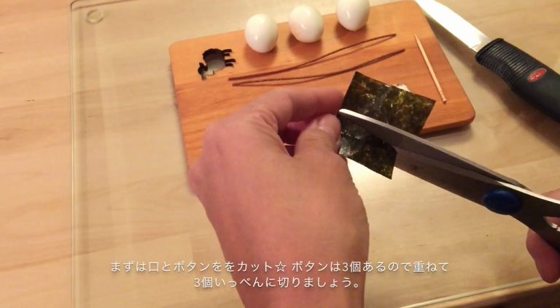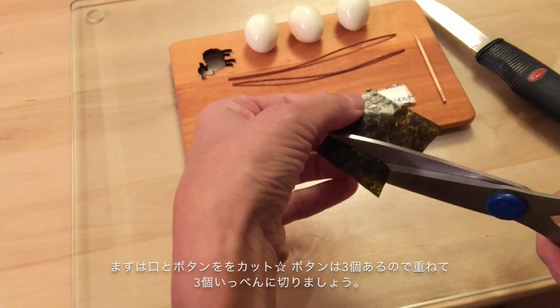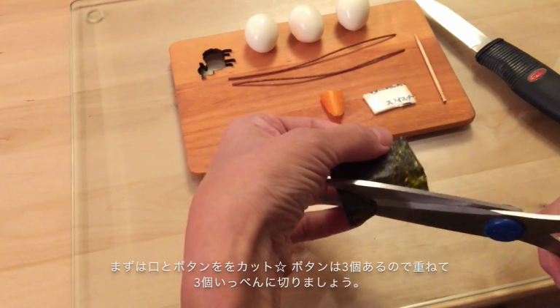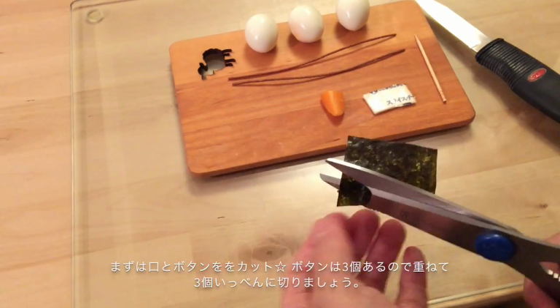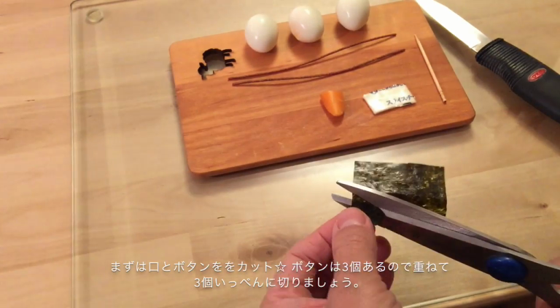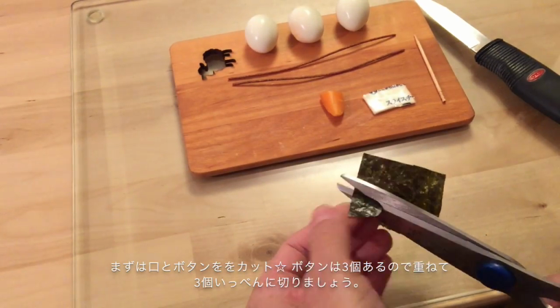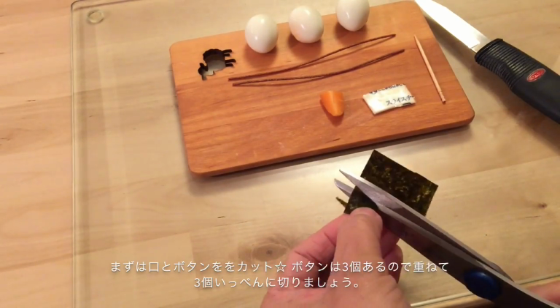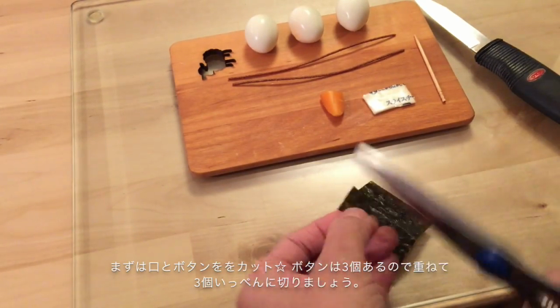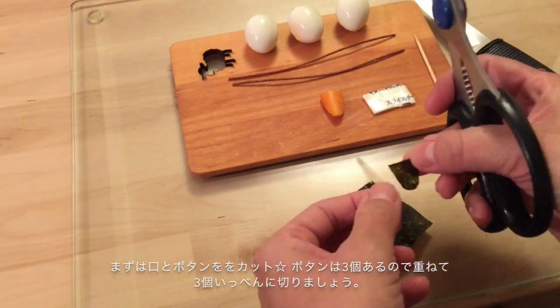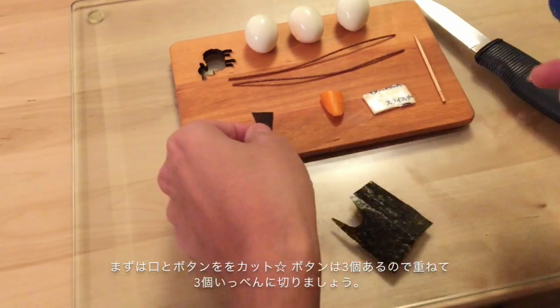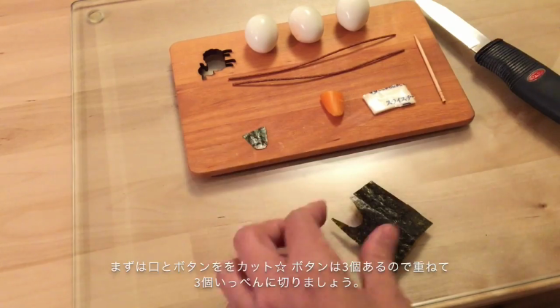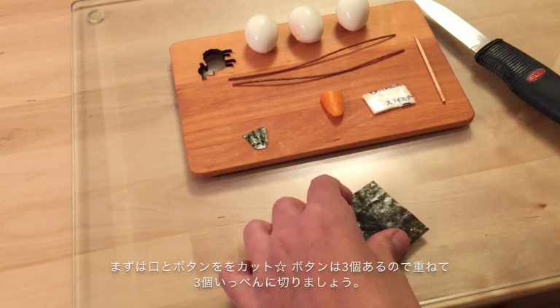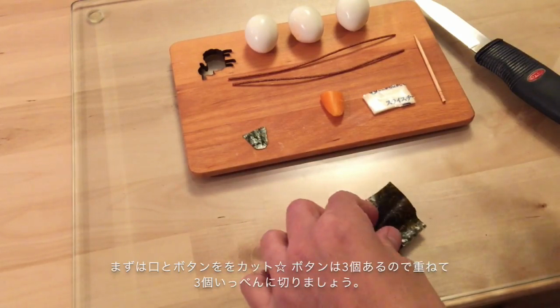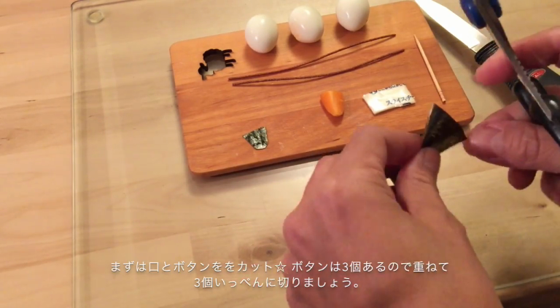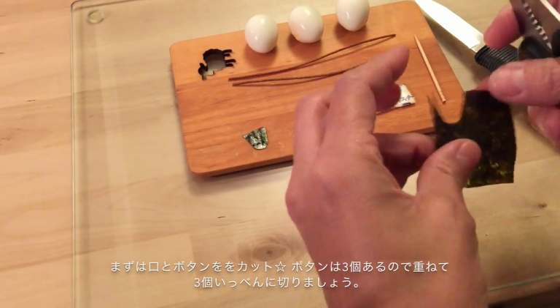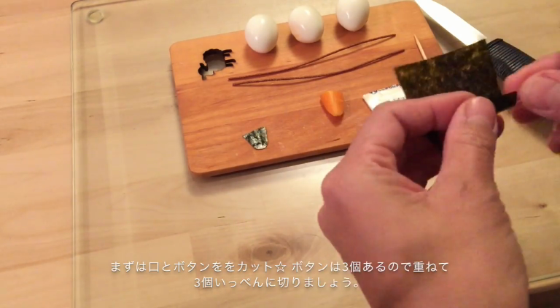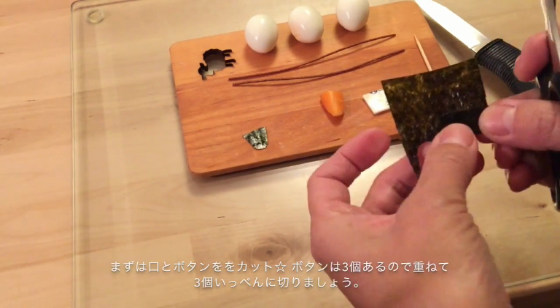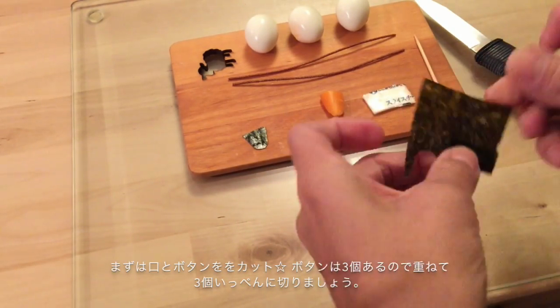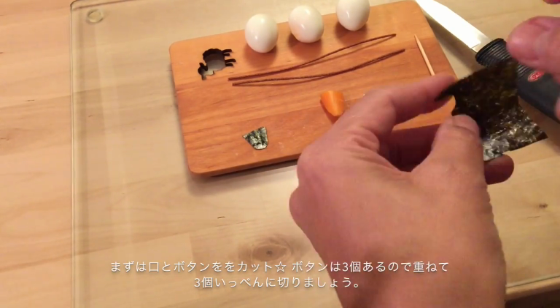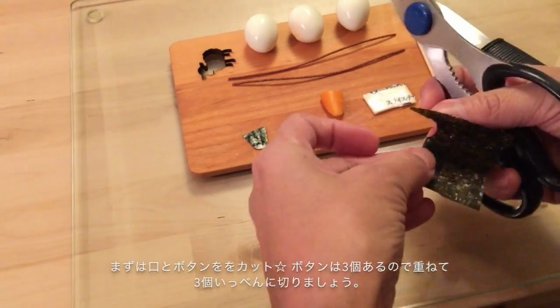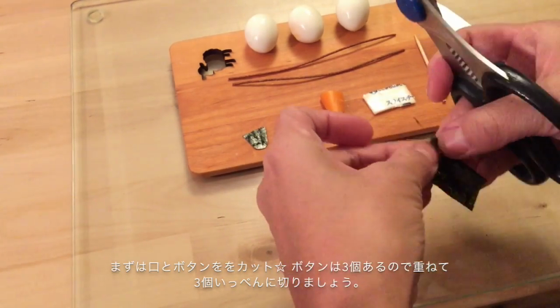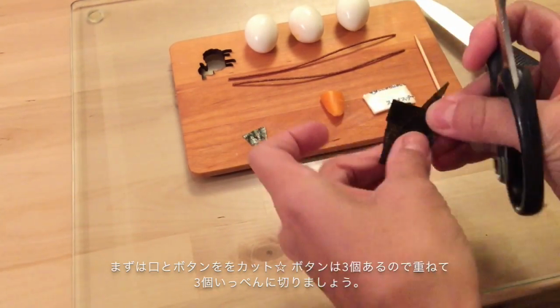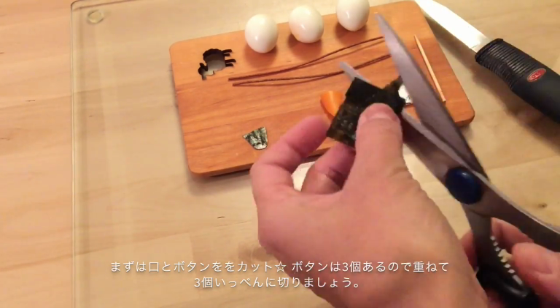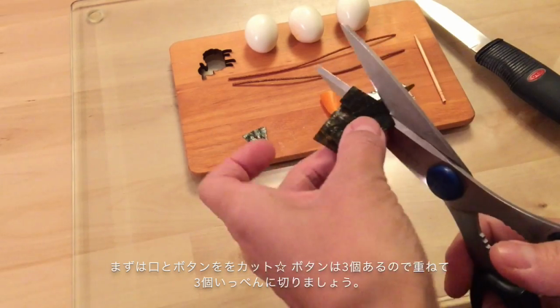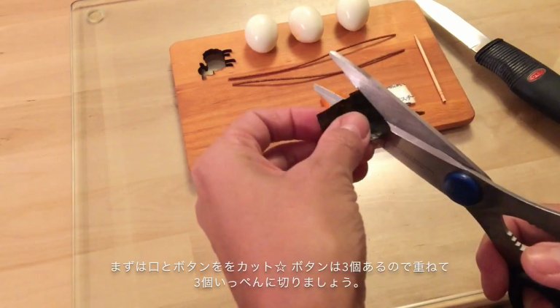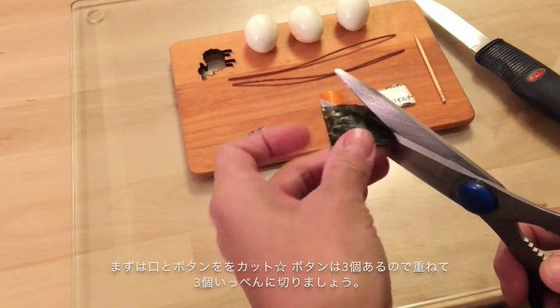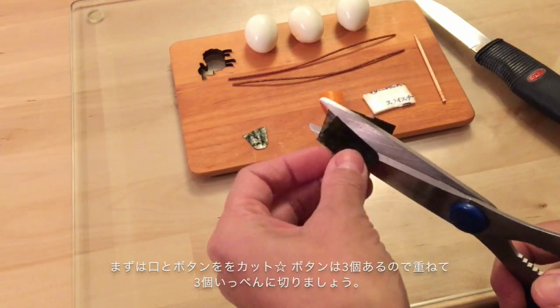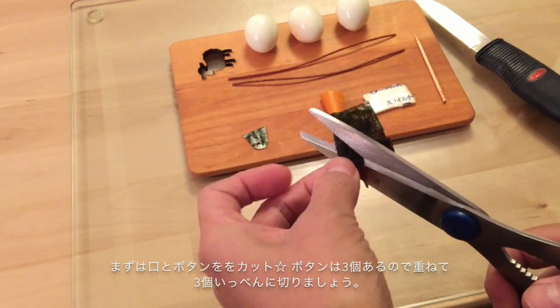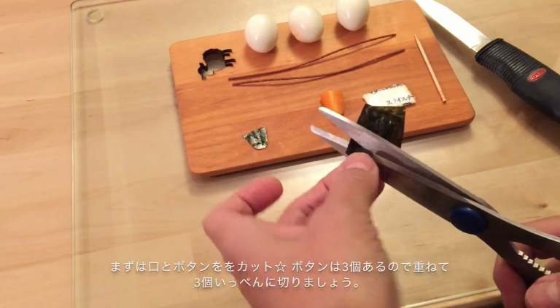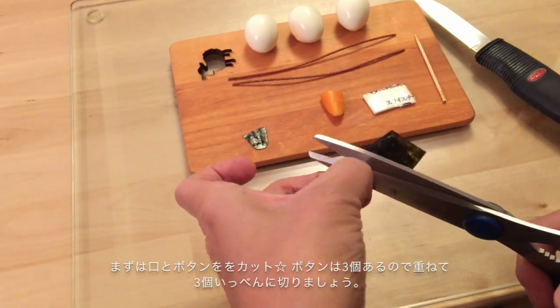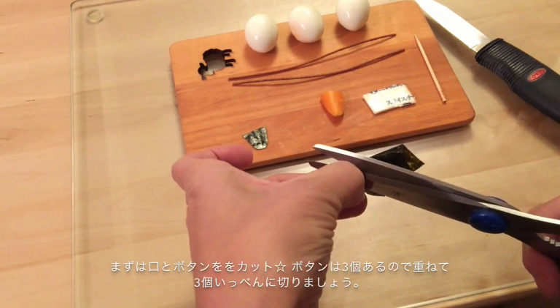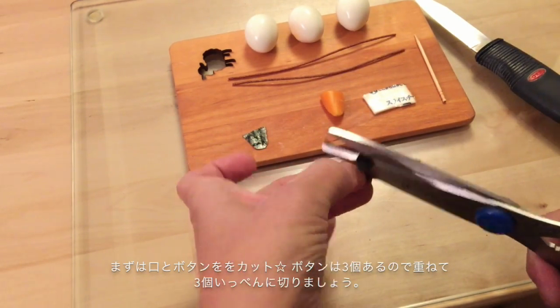First, cut his mouth. Then, make three buttons. Let's fold the seaweed and cut them all at once.